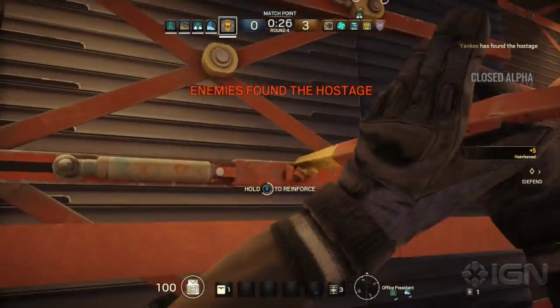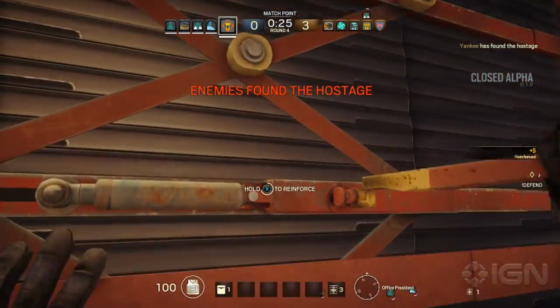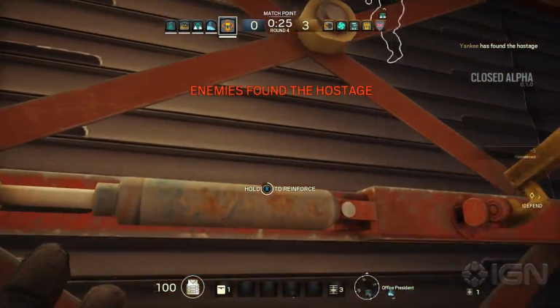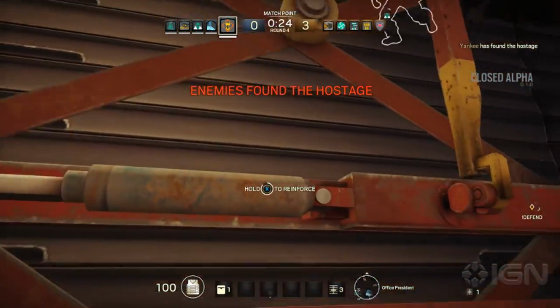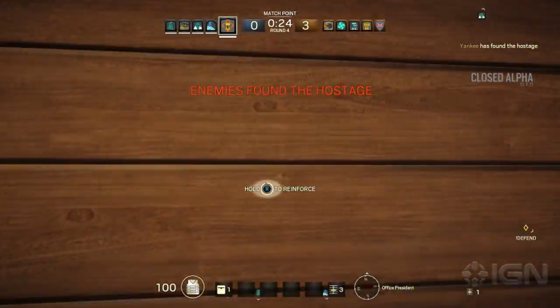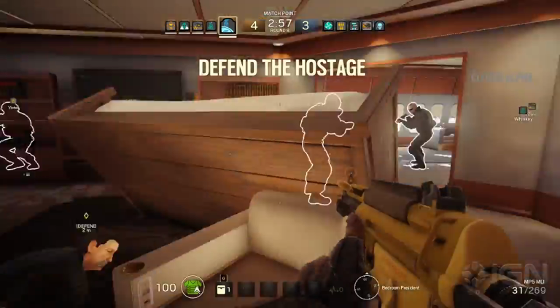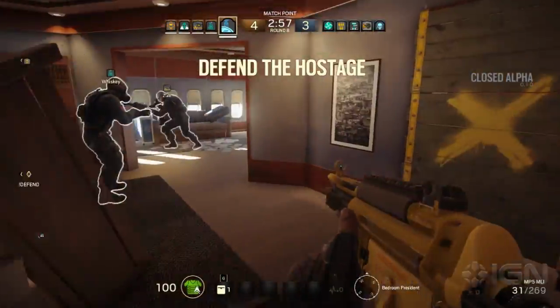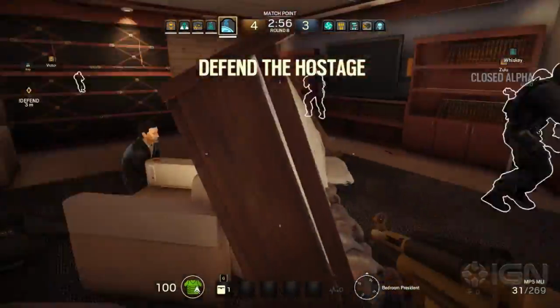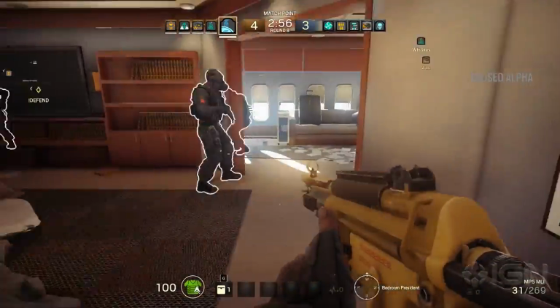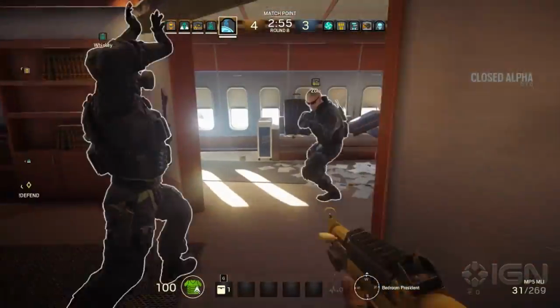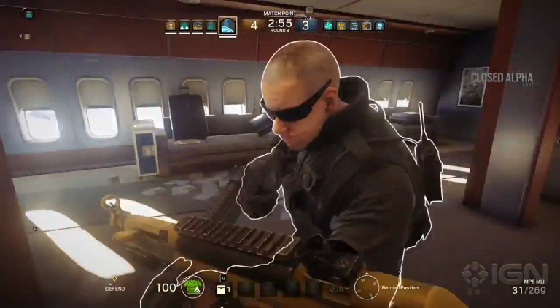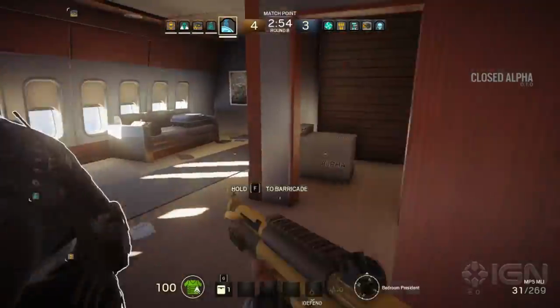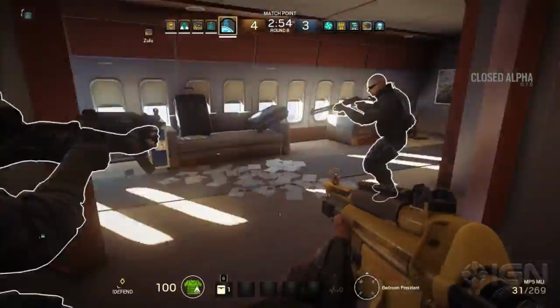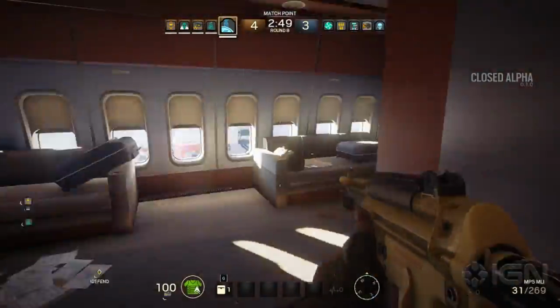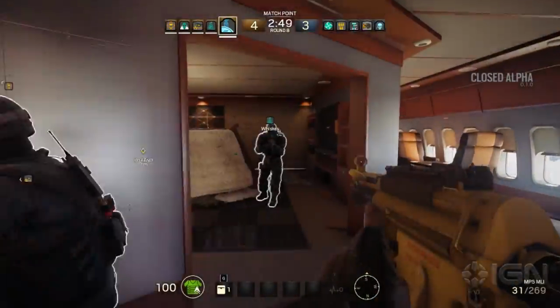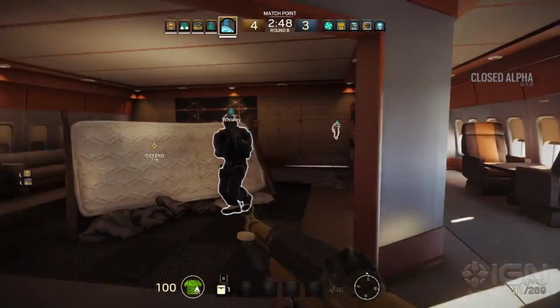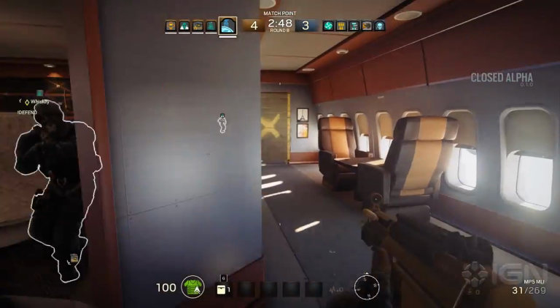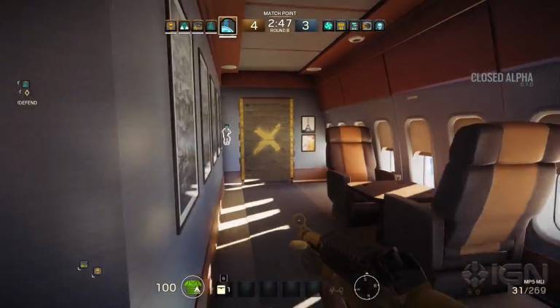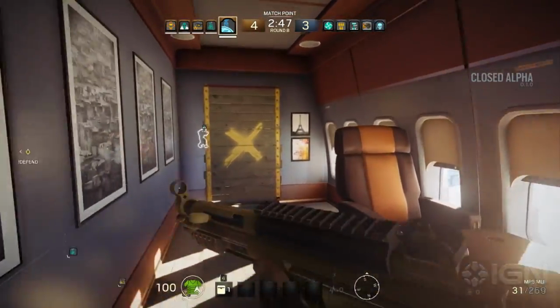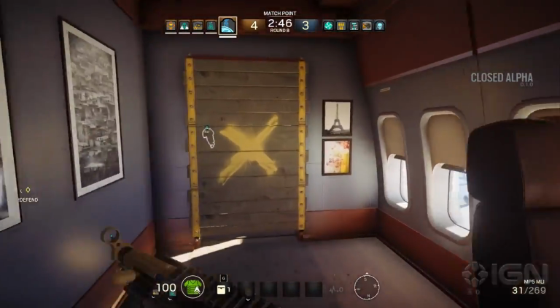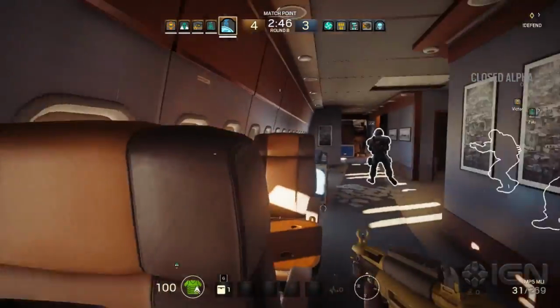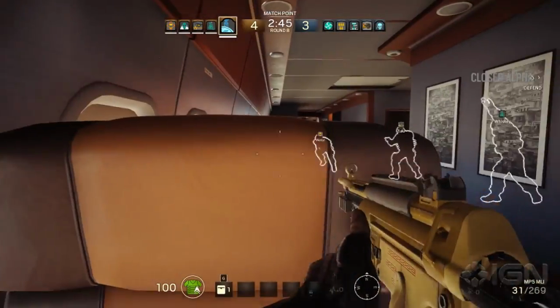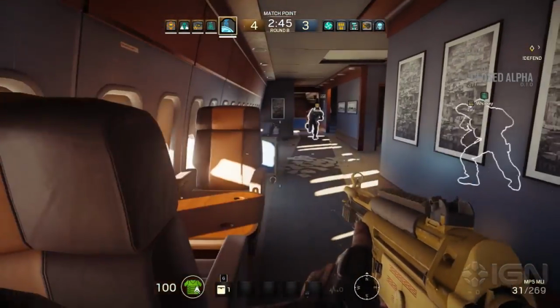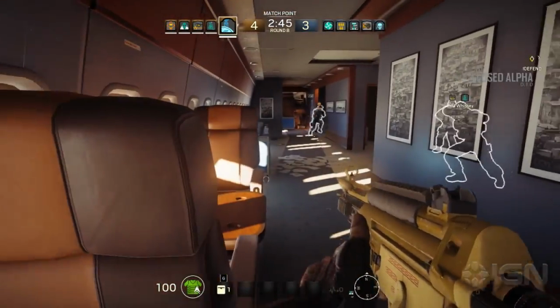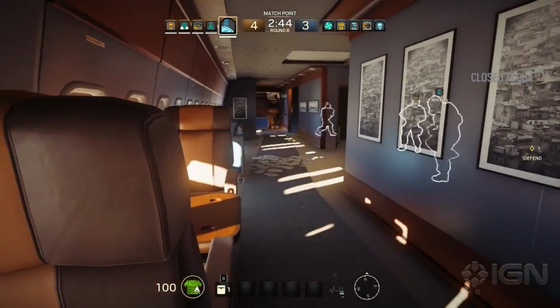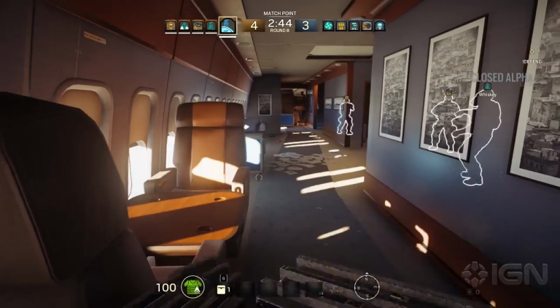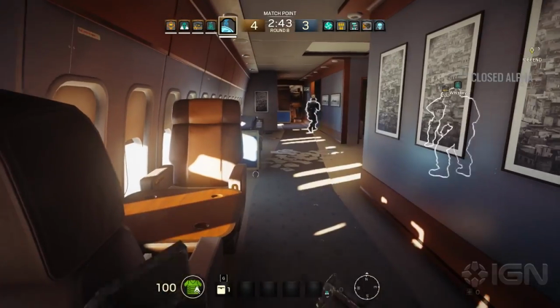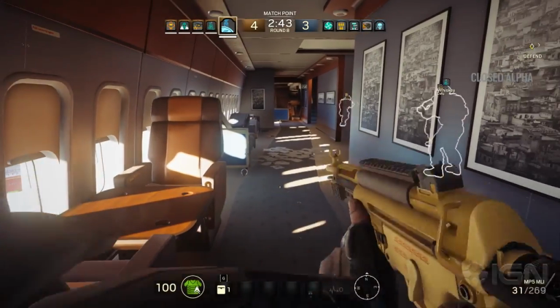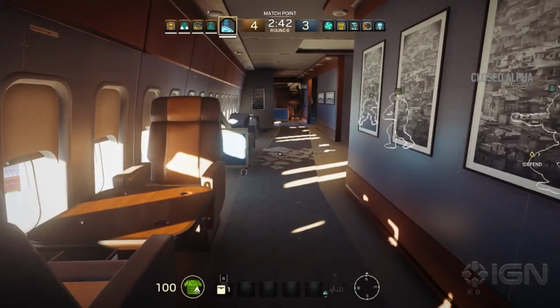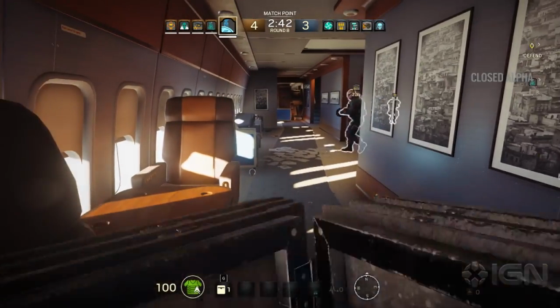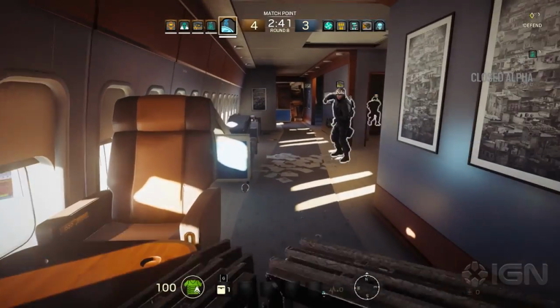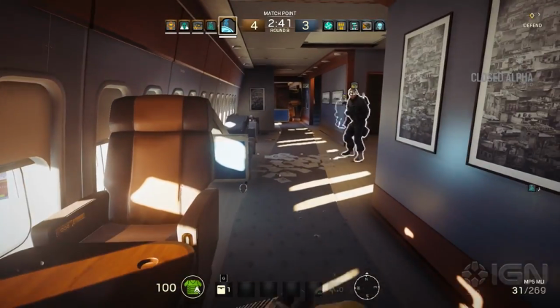Reinforce and then cover the hostage. Zone B, the President's Bedroom, has one advantage: it's a small area. Its disadvantage is that there's a large opening that will leave you a bit more open than usual. Try staying a bit away from the hostage, making it harder to get to their location.